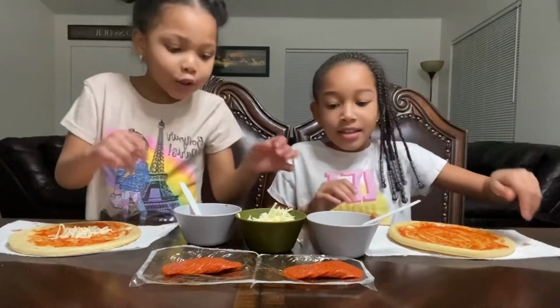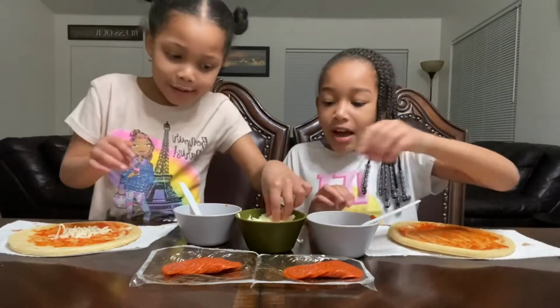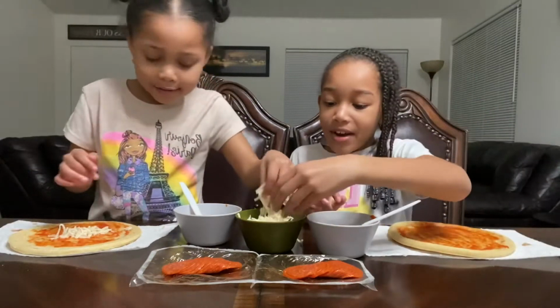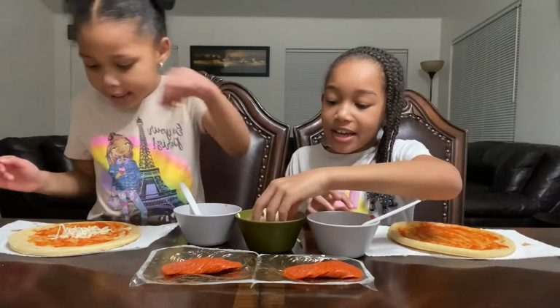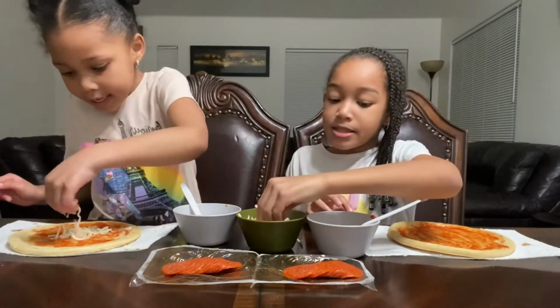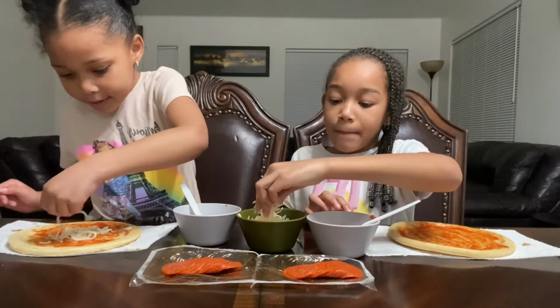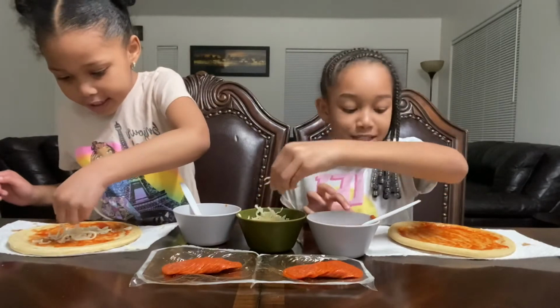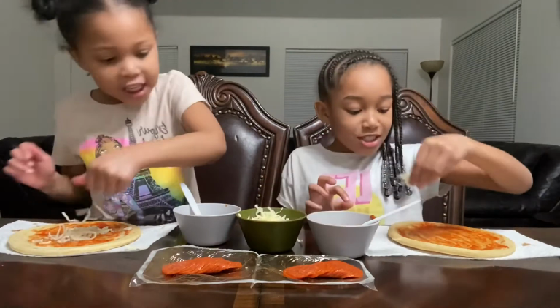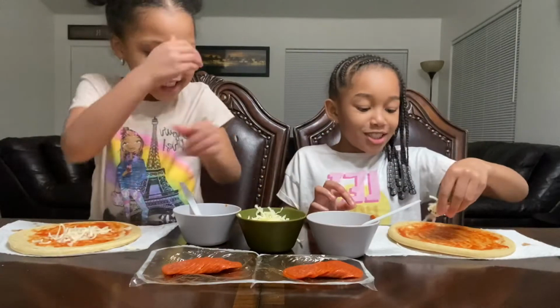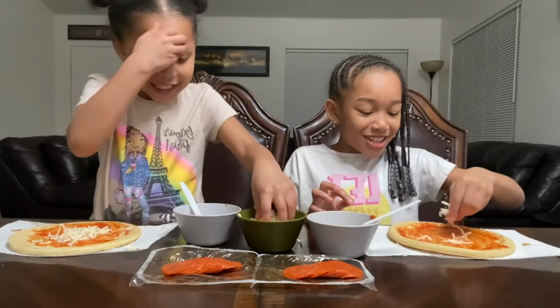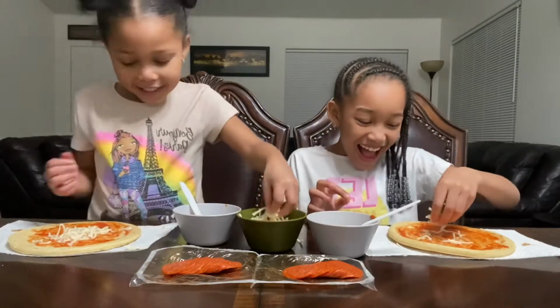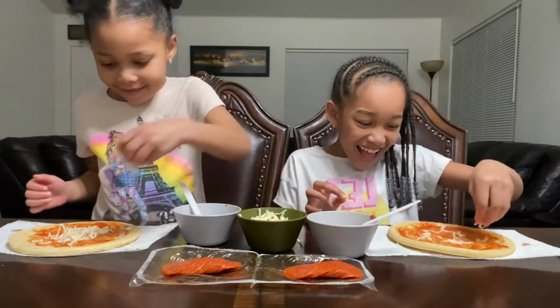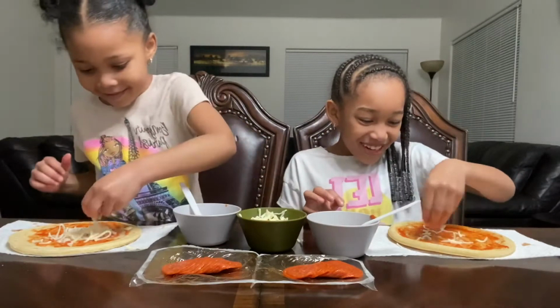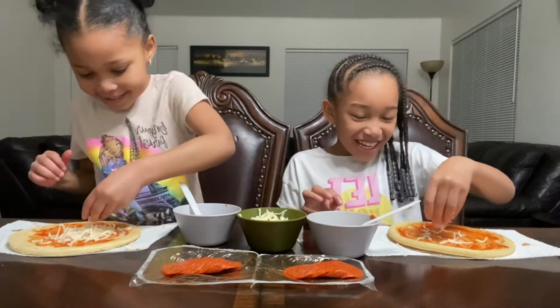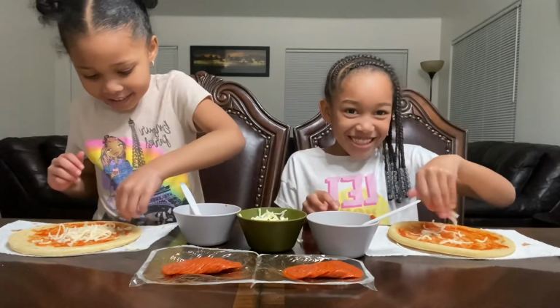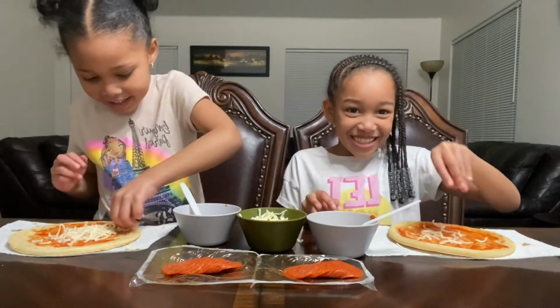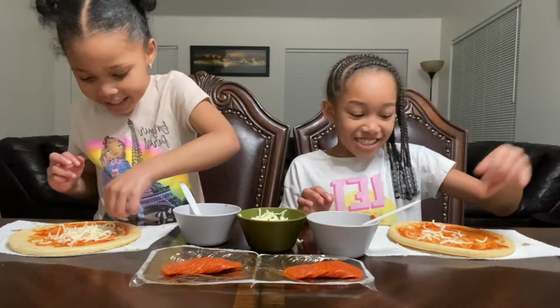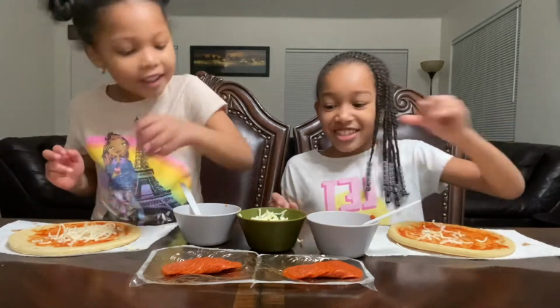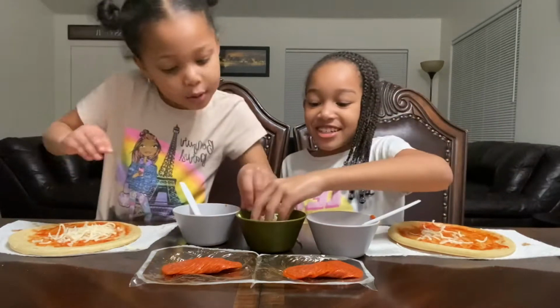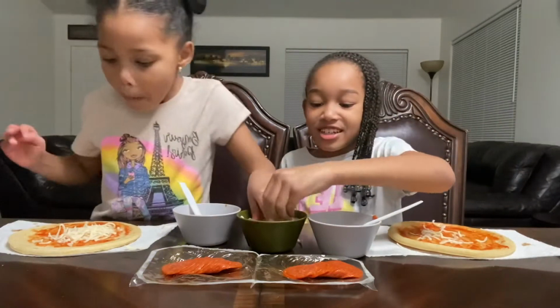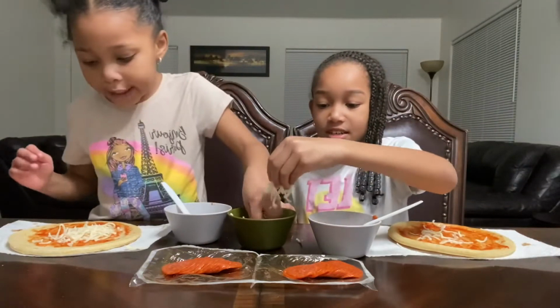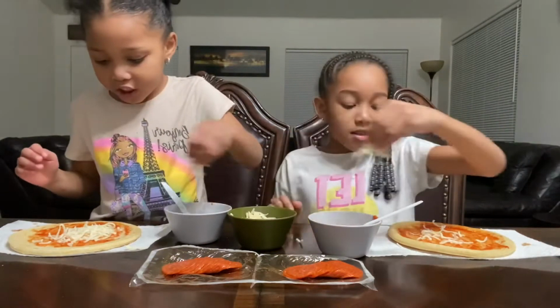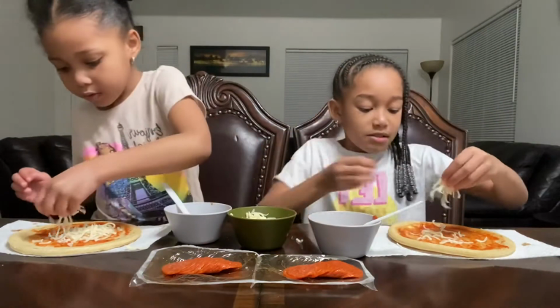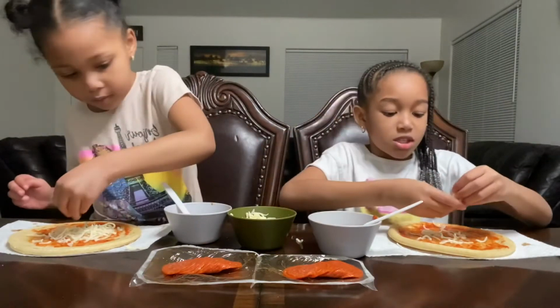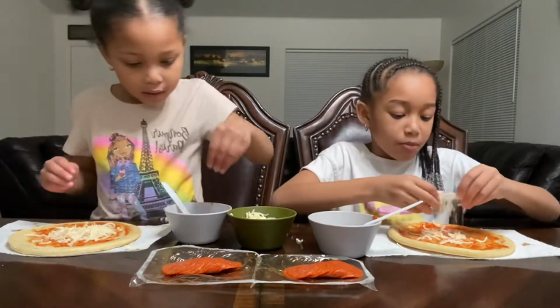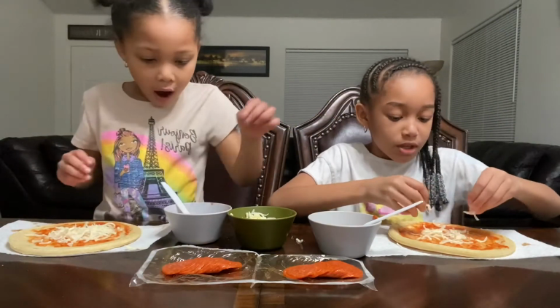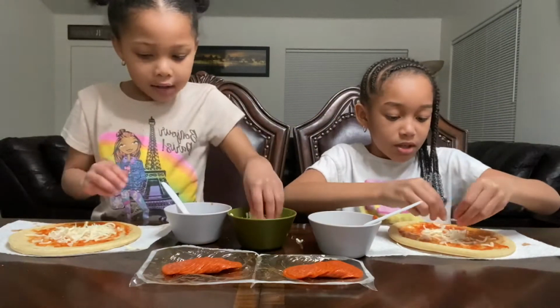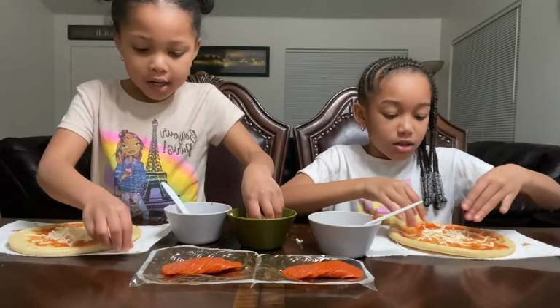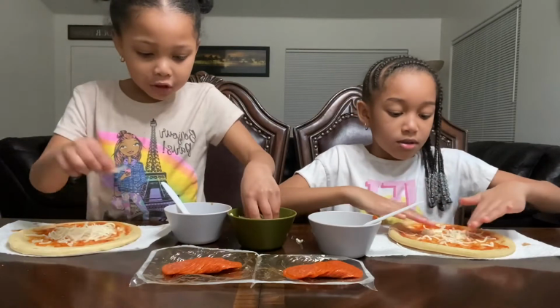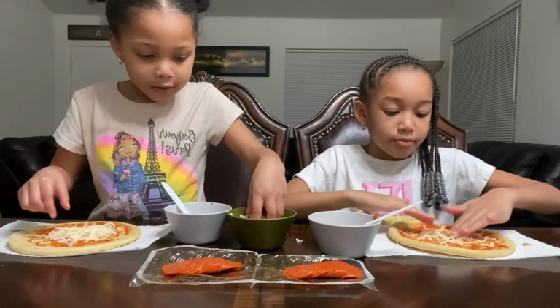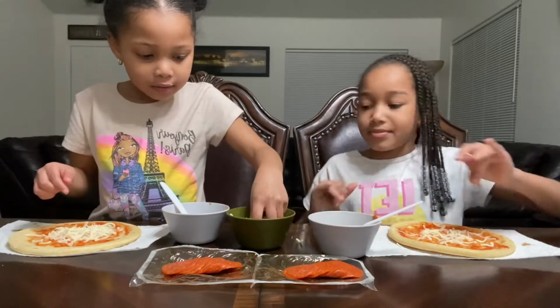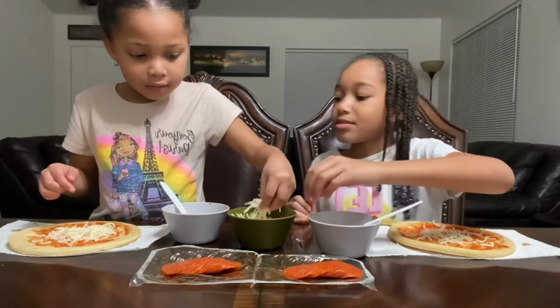Now we're gonna add some cheese. Cheese, cheese, cheese, cheese — I love cheese! Pepperoni — oh, I just got it in my salt. It's okay.